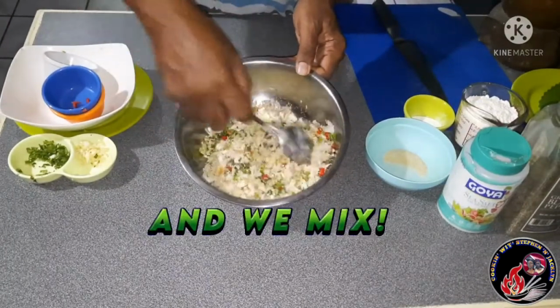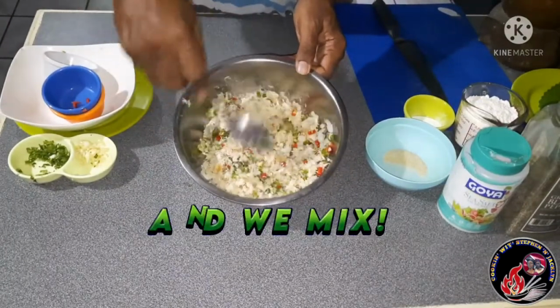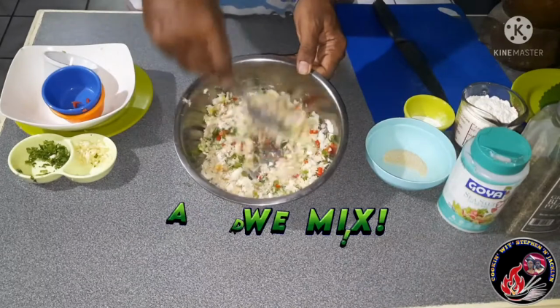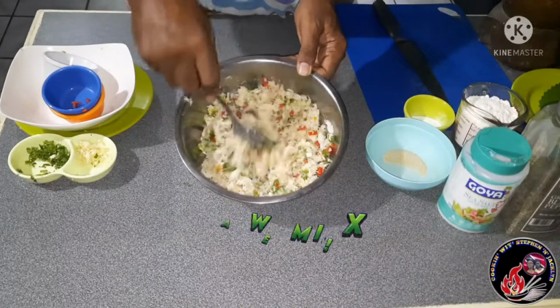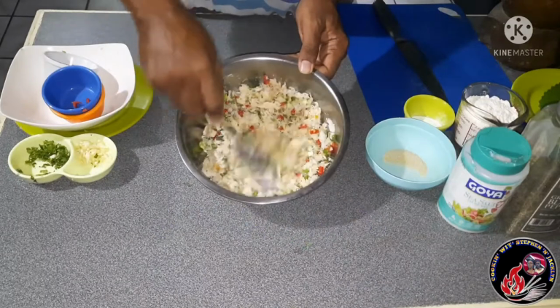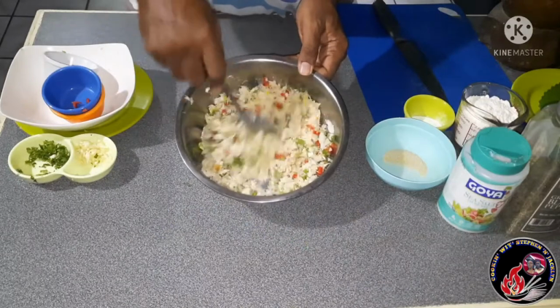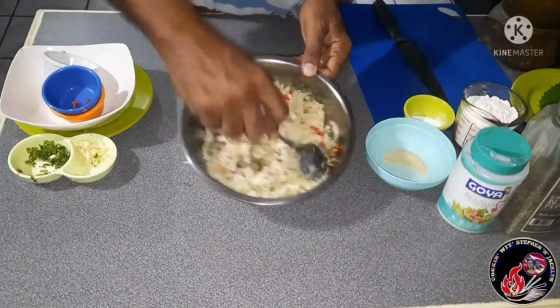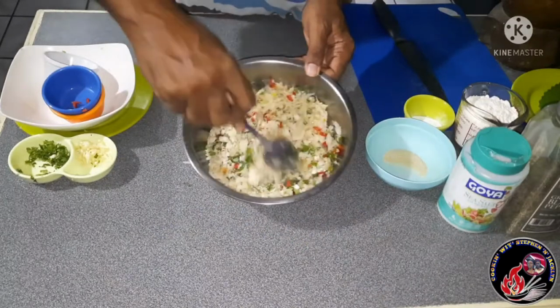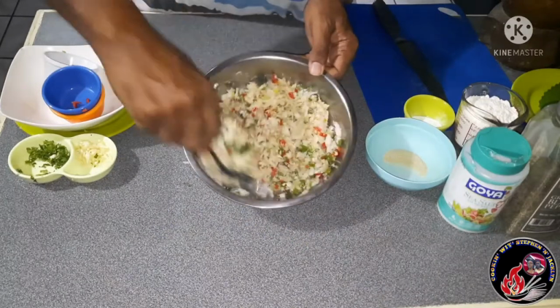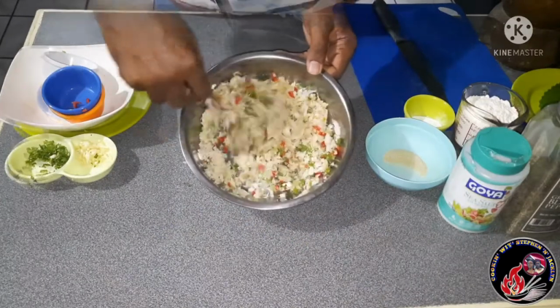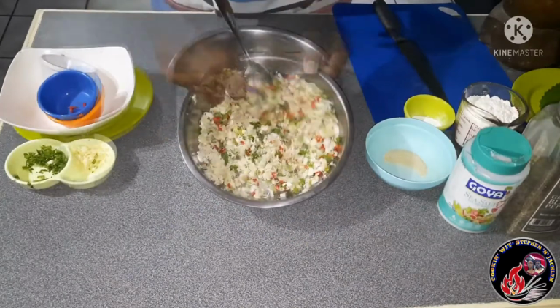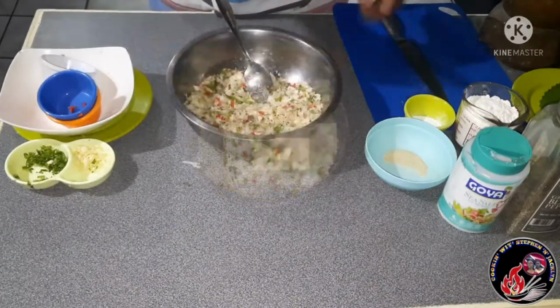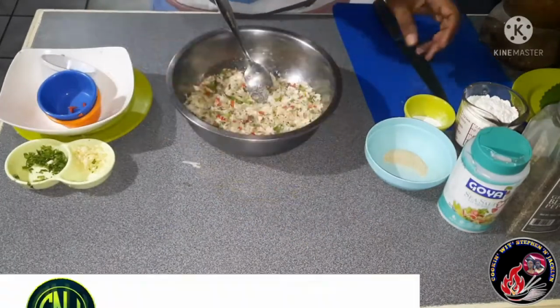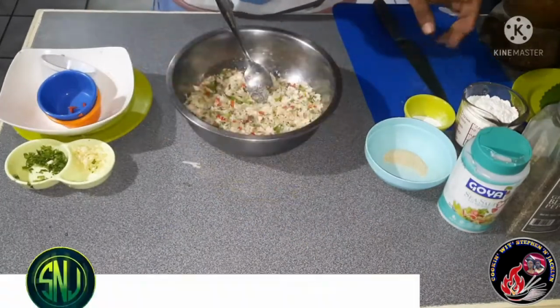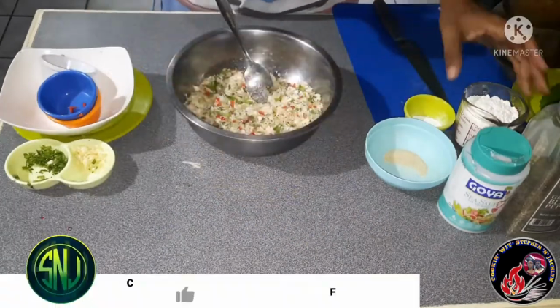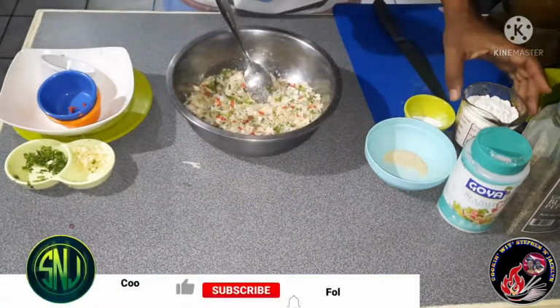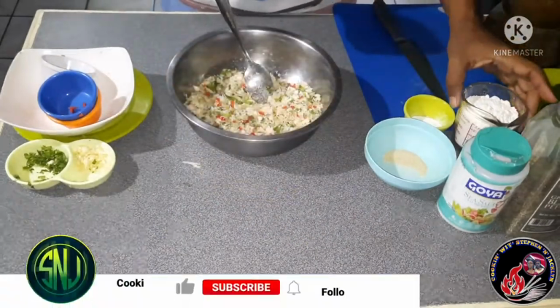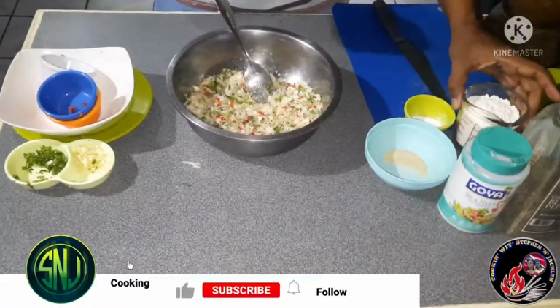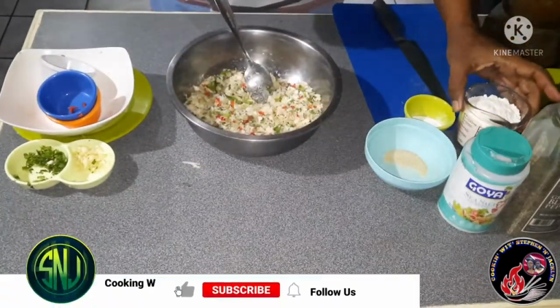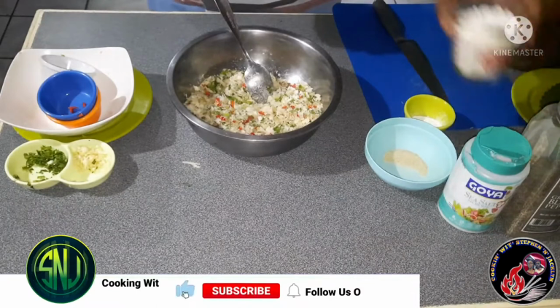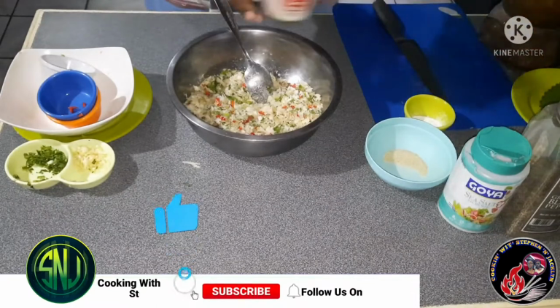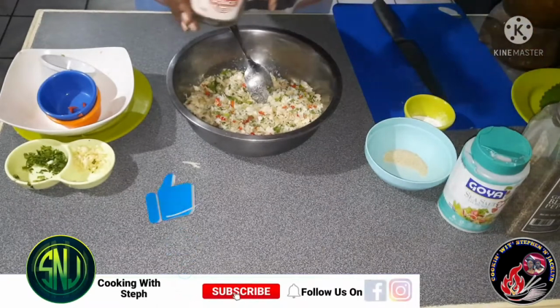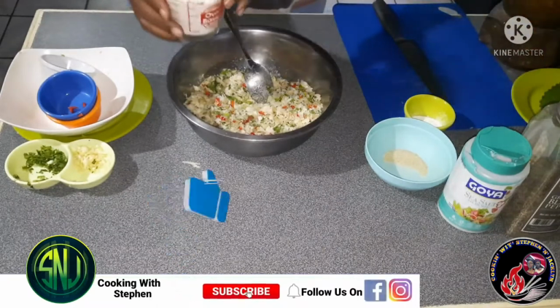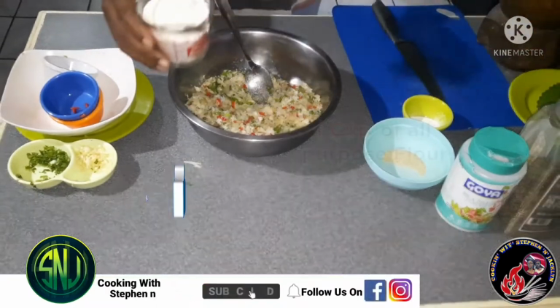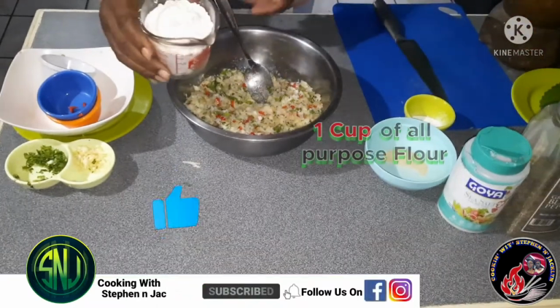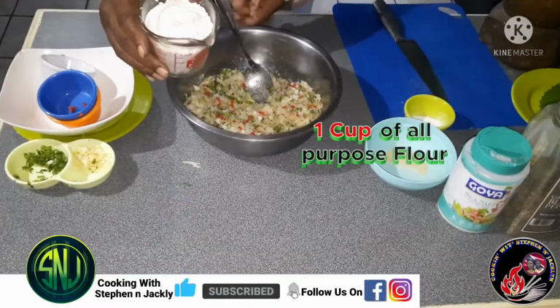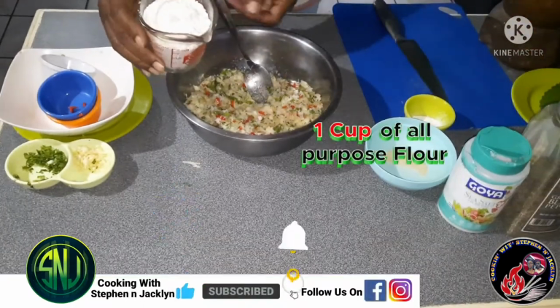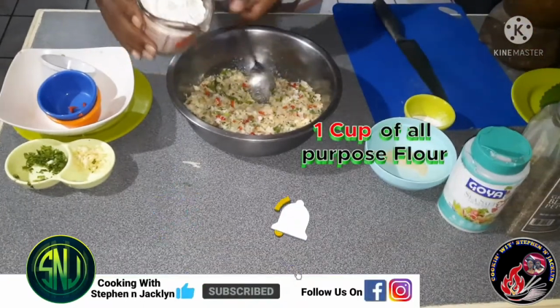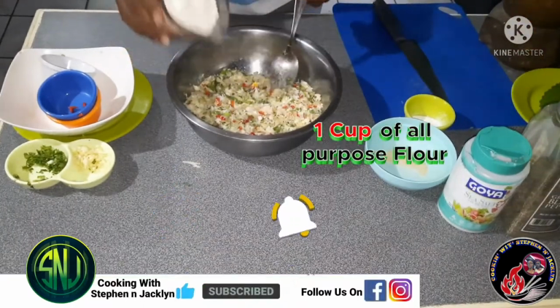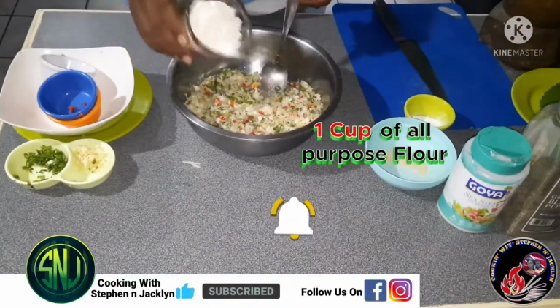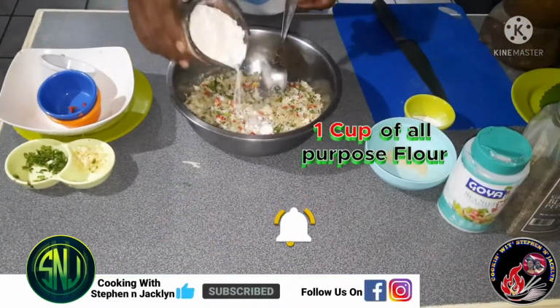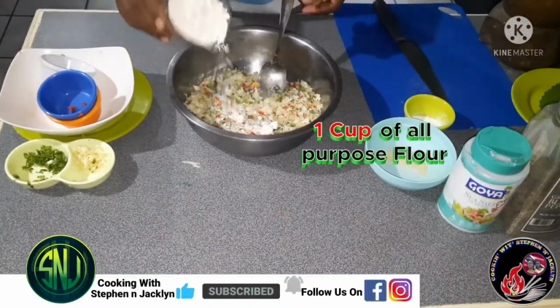Now that we have gotten all our fresh seasonings into our salted cod, let's give this a good toss and make sure everything is properly incorporated. Now I'm going in with one cup of all-purpose flour.